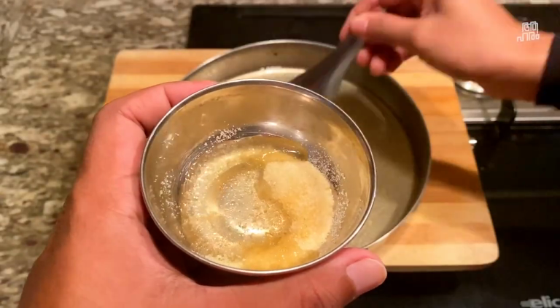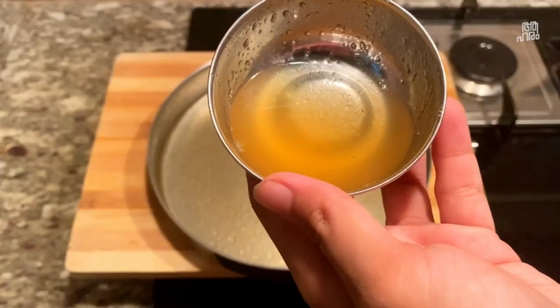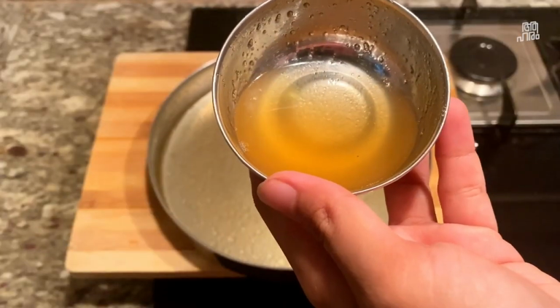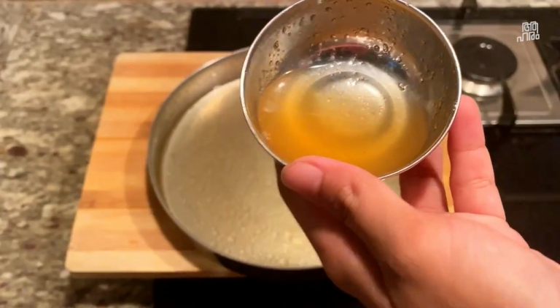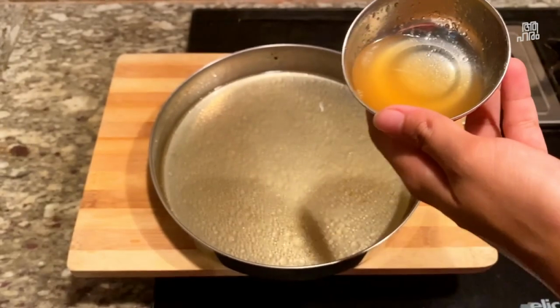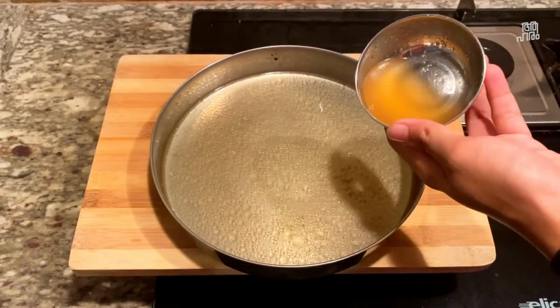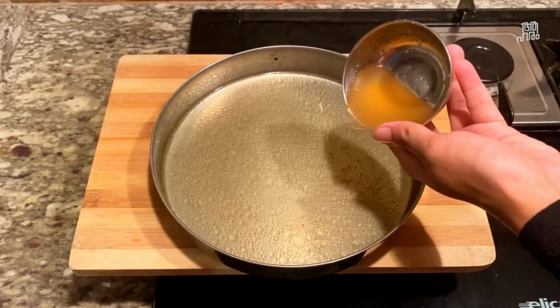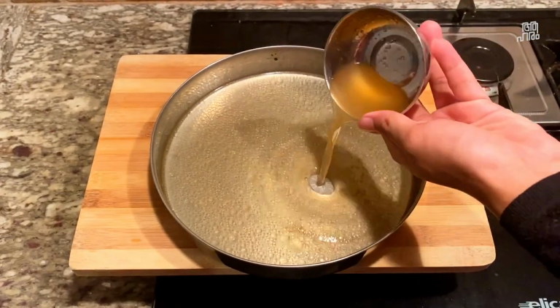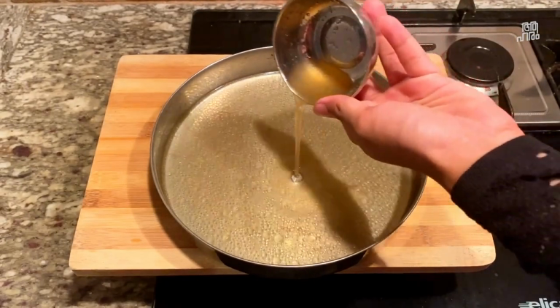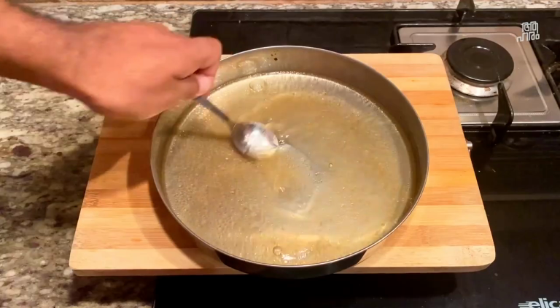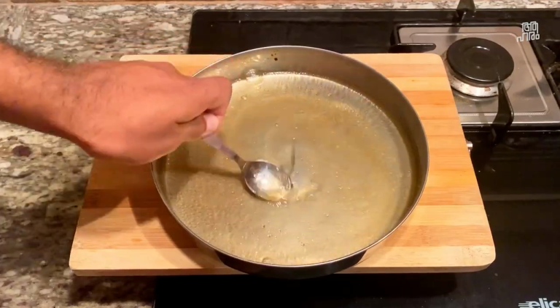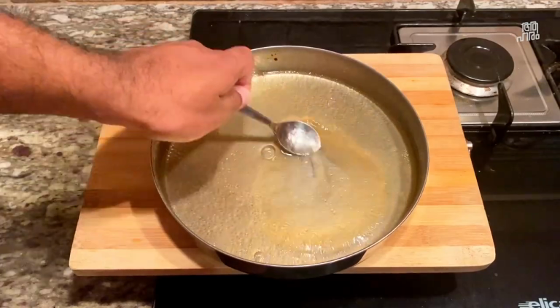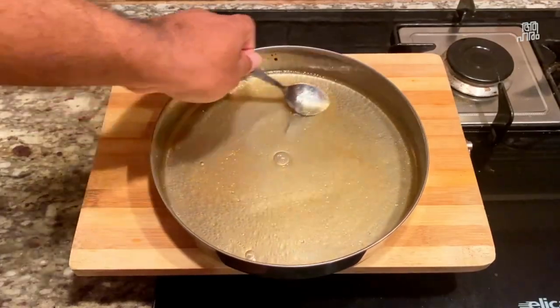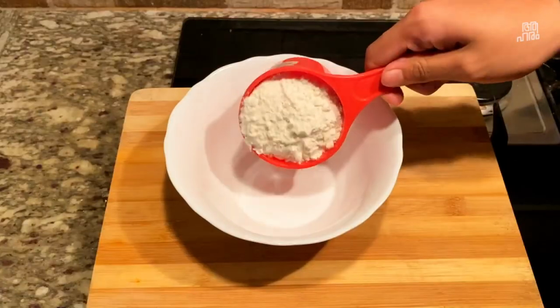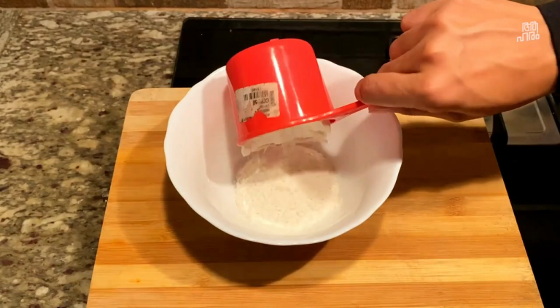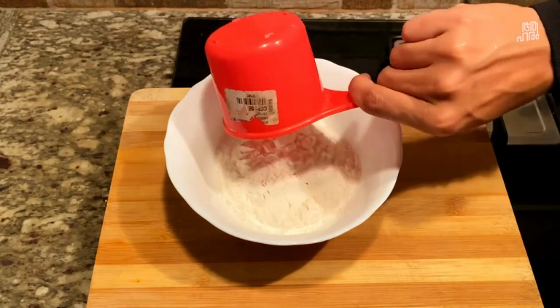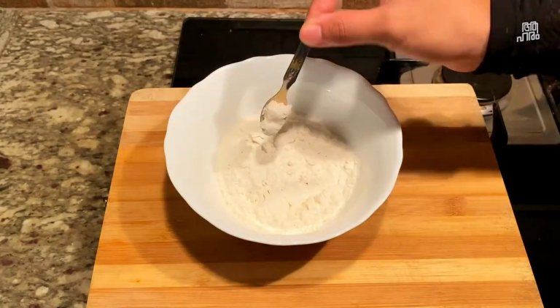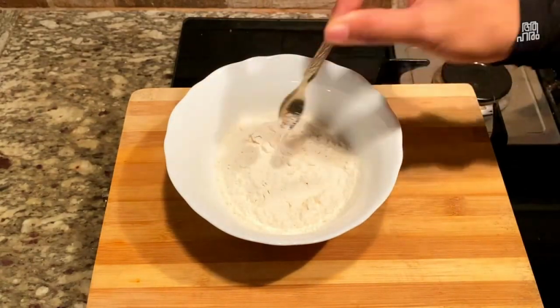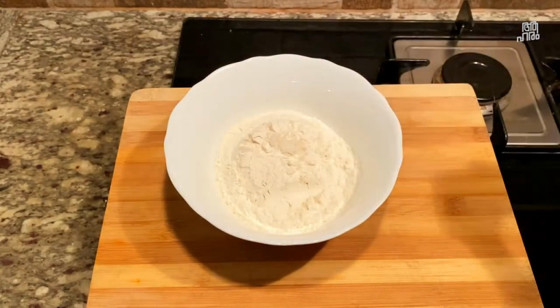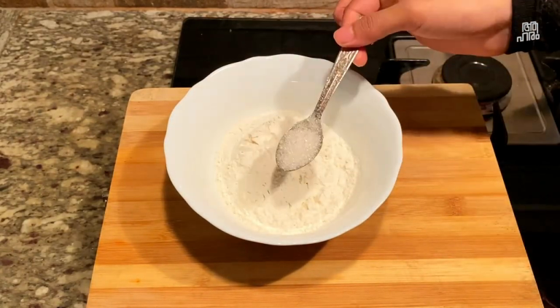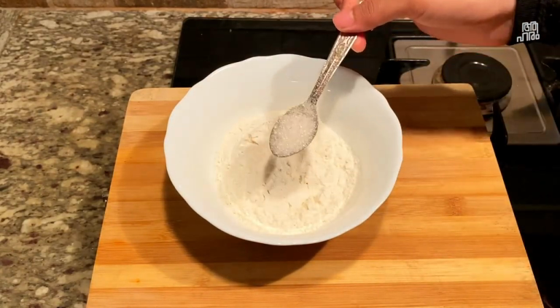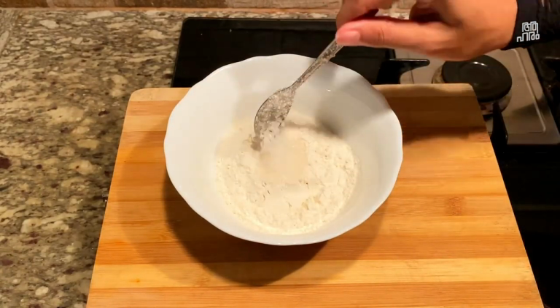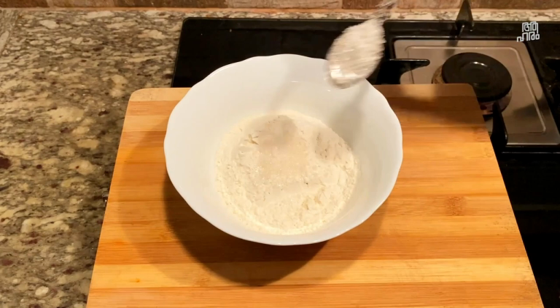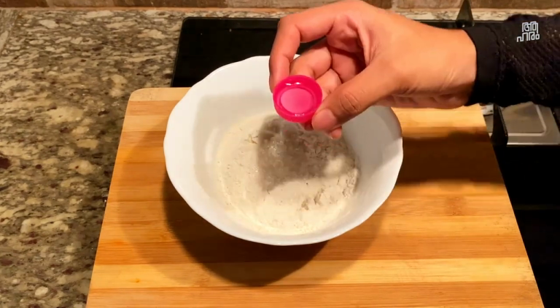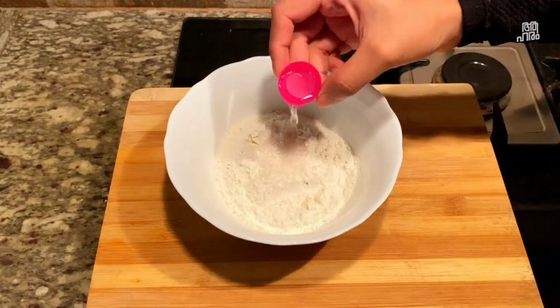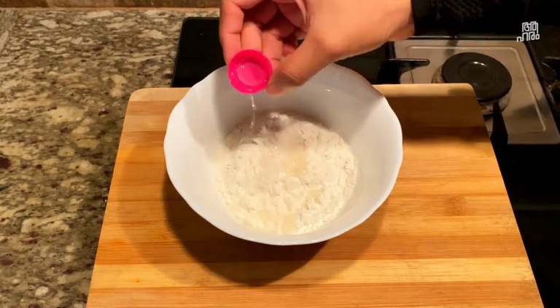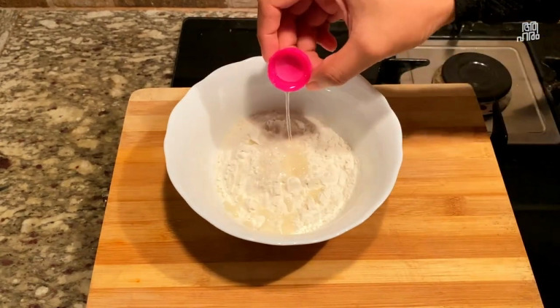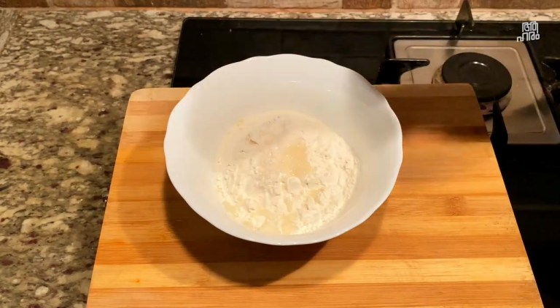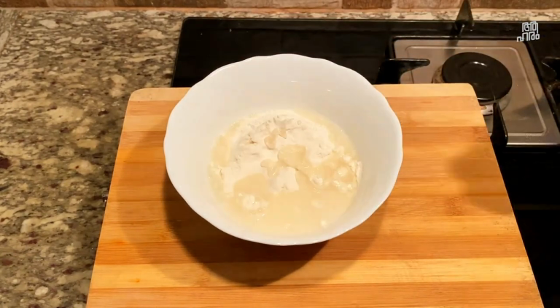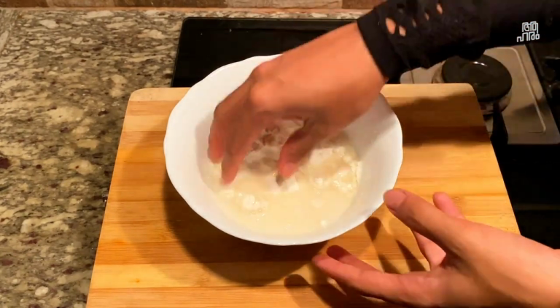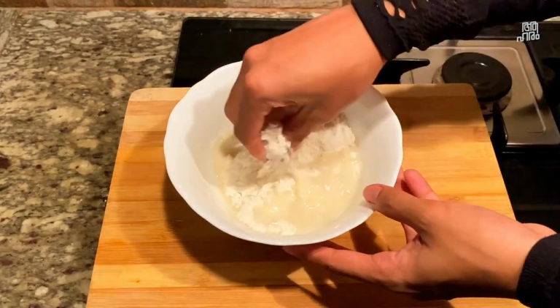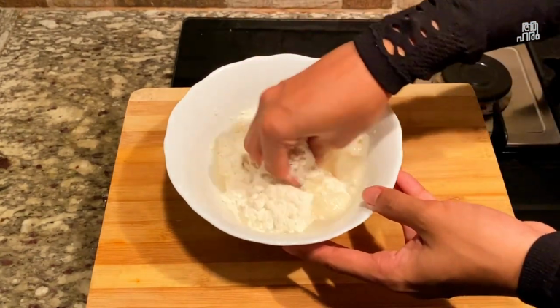Let's add a bit of panchasara, and add a bit more panchasara.